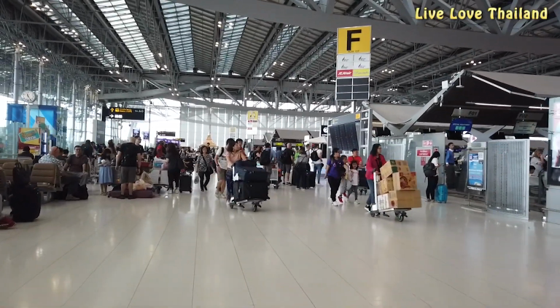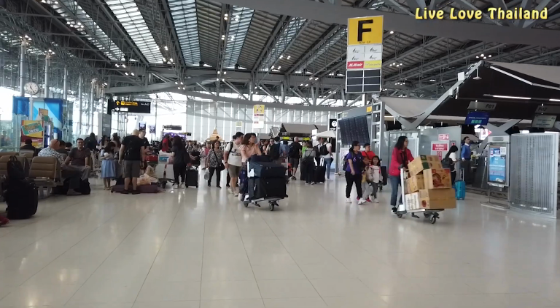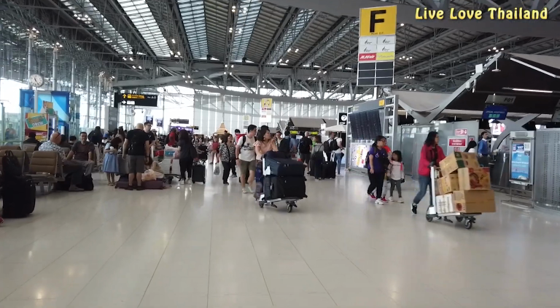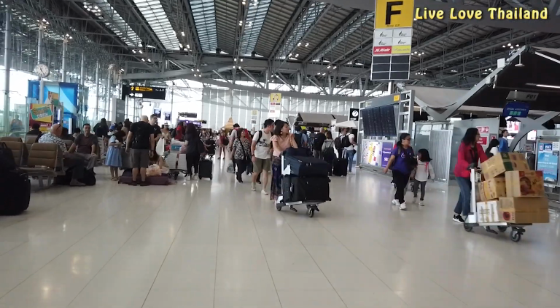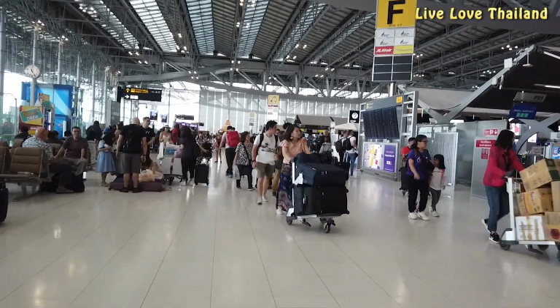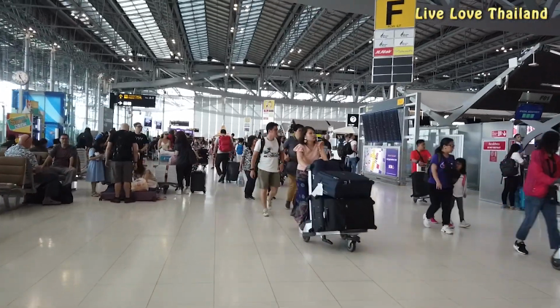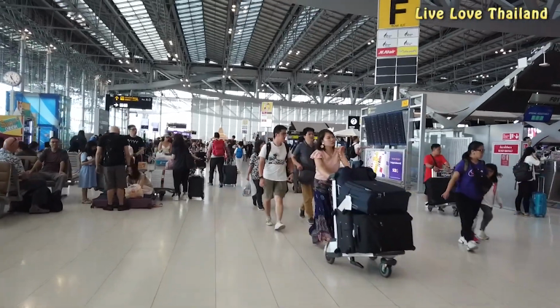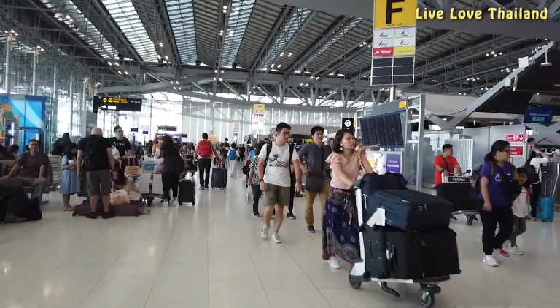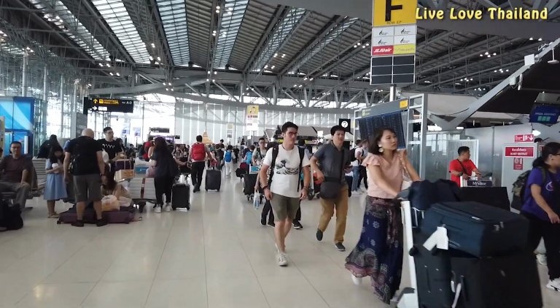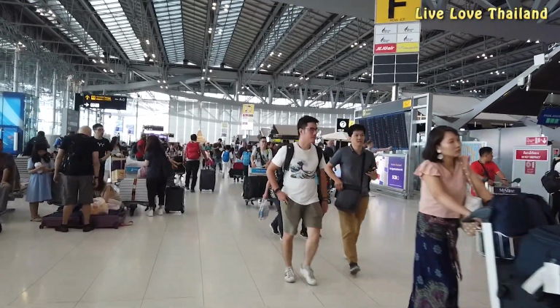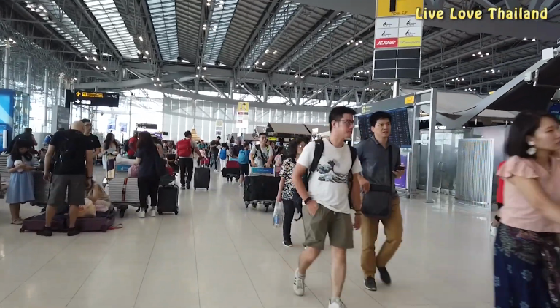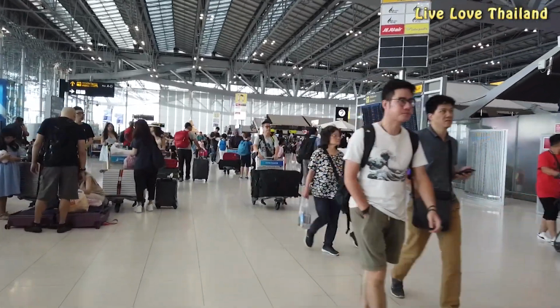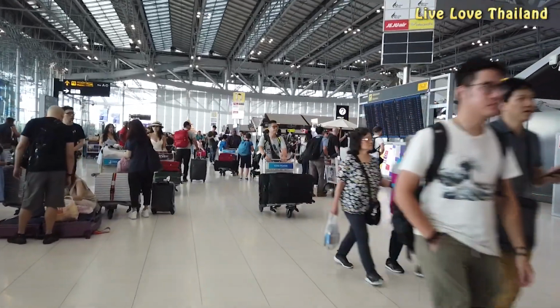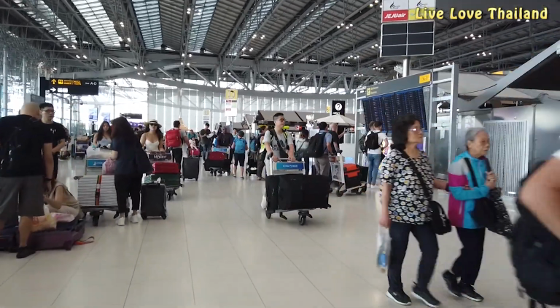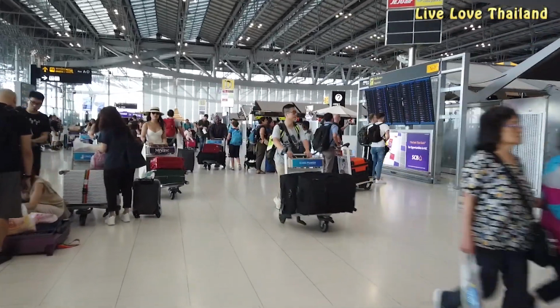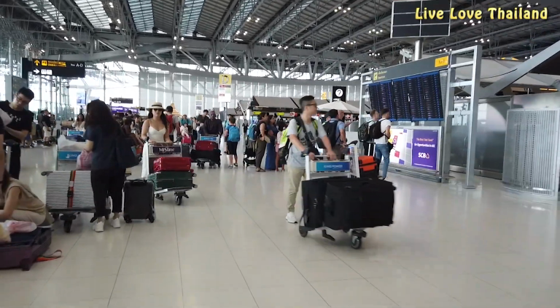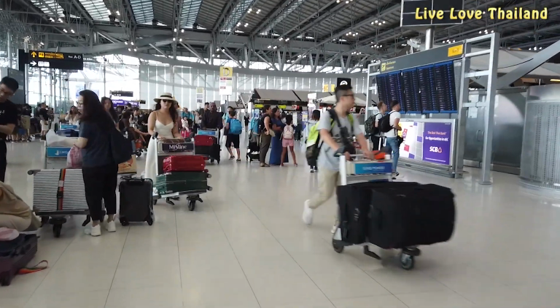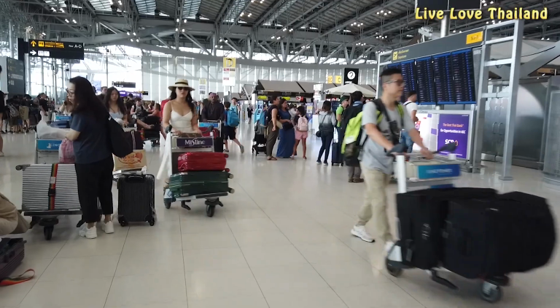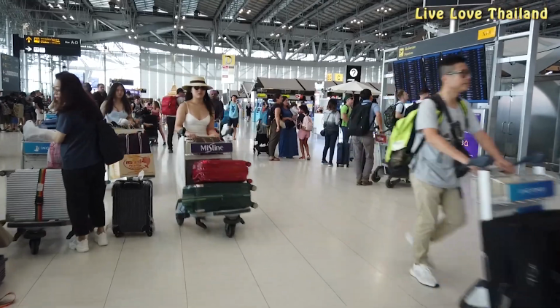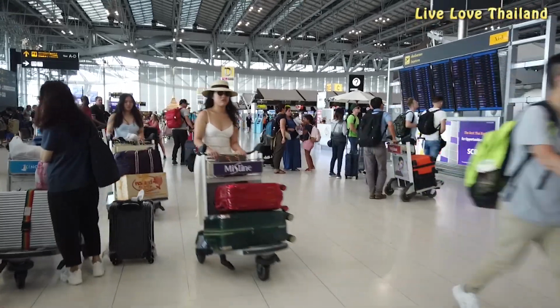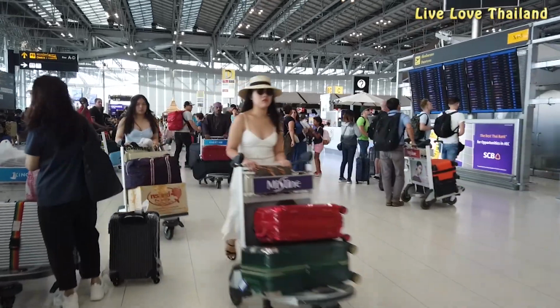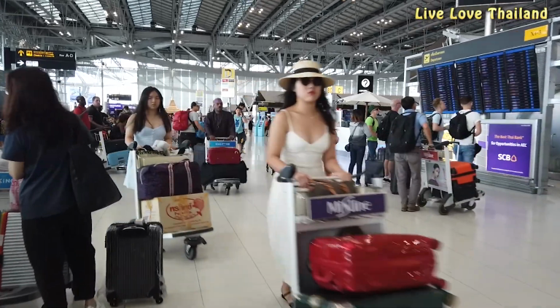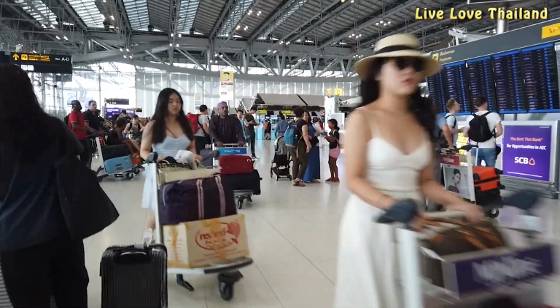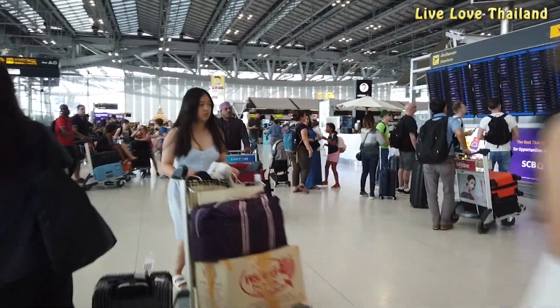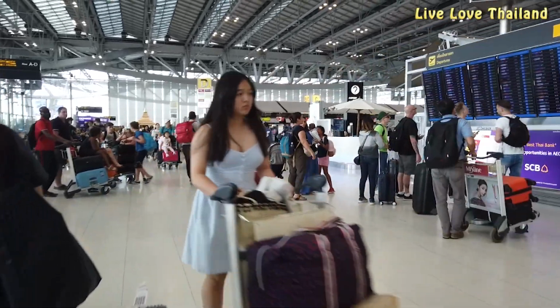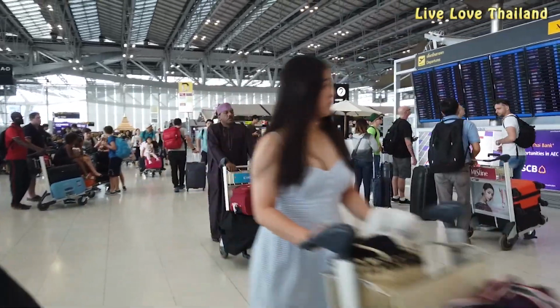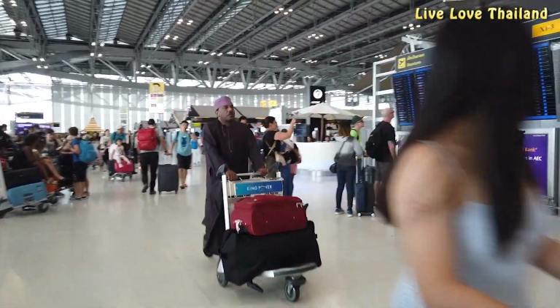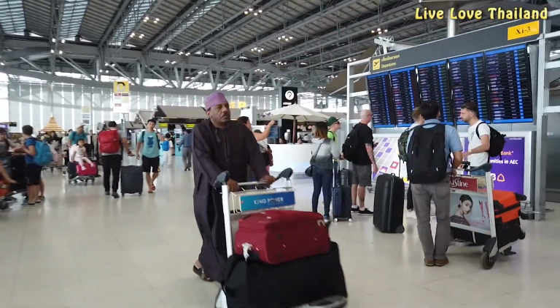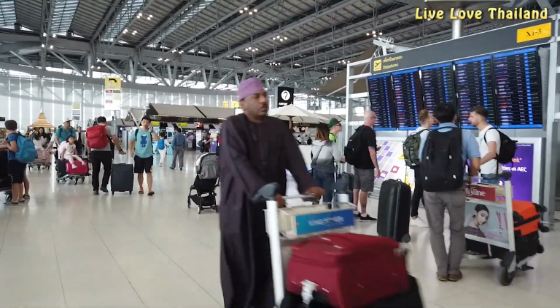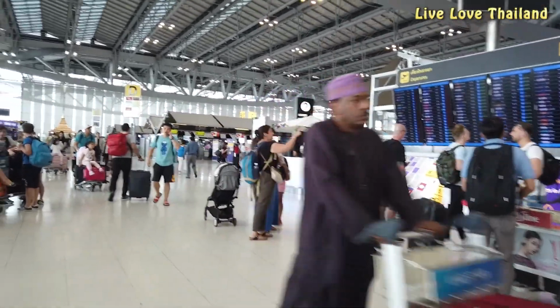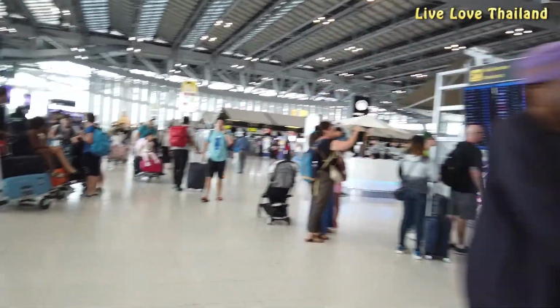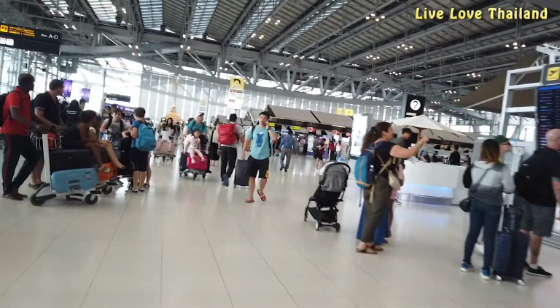It's been more than an hour since we arrived at the airport and we've been walking non-stop. My advice to you: don't waste time if you have to catch a domestic flight.